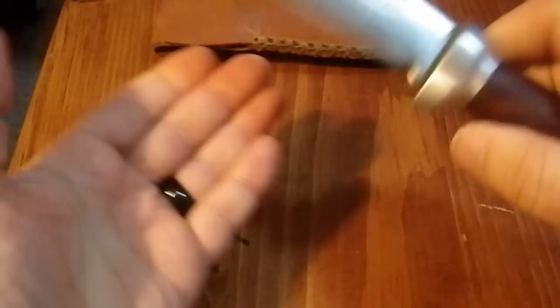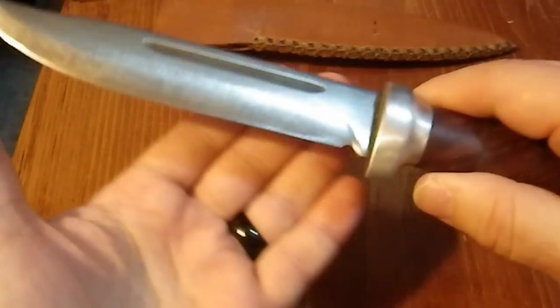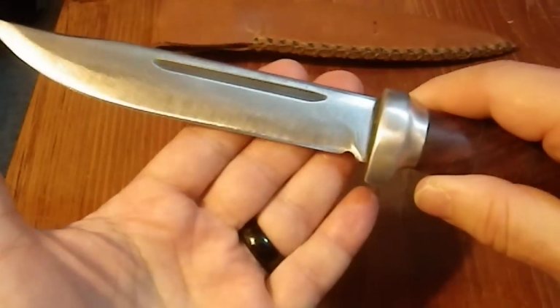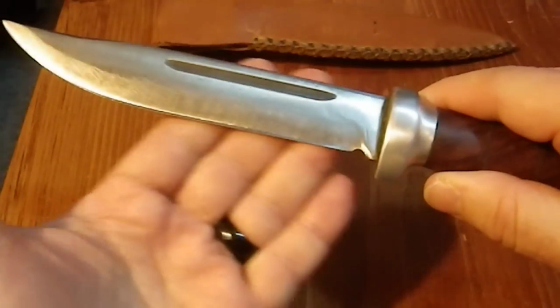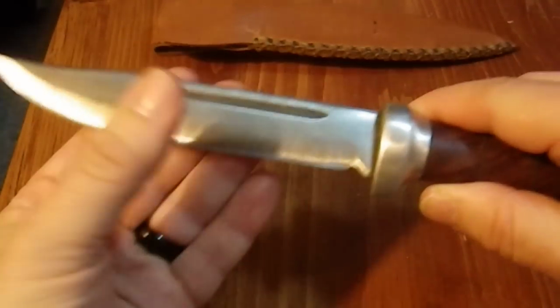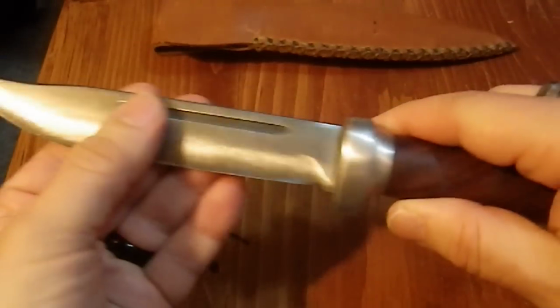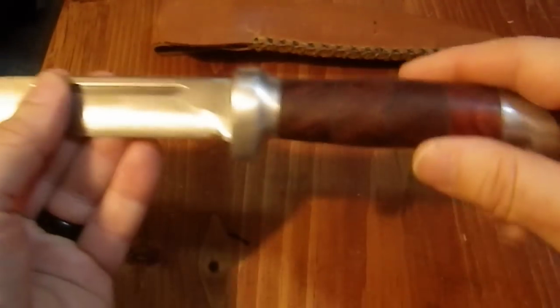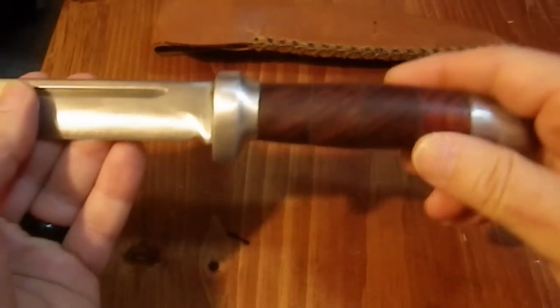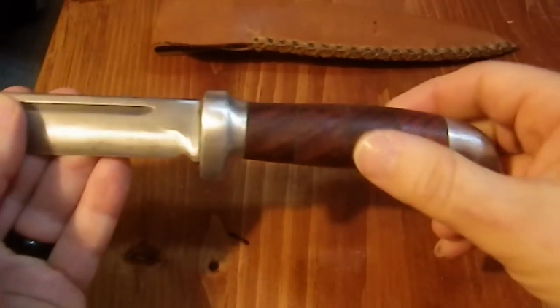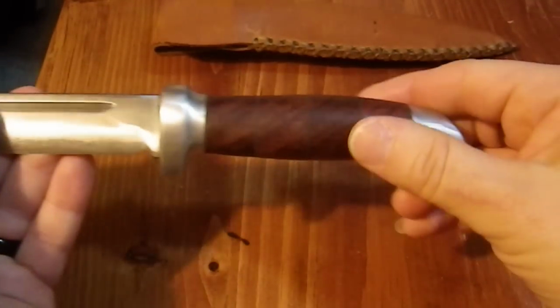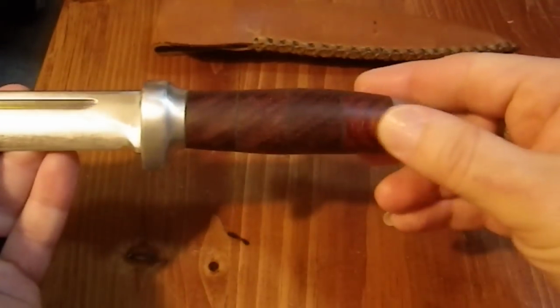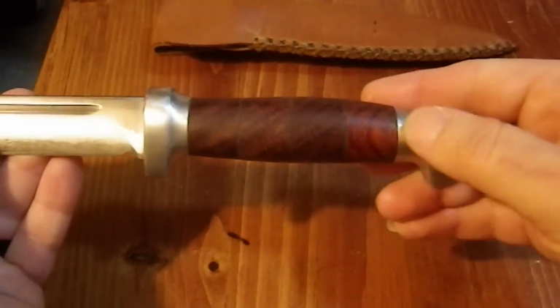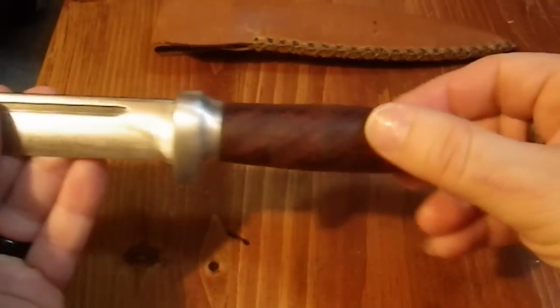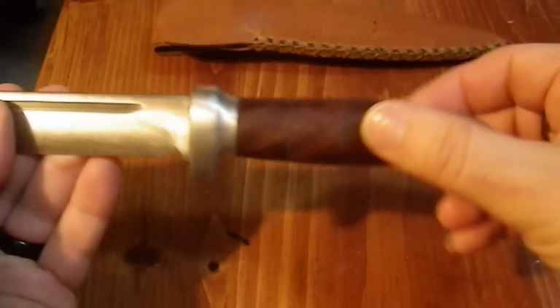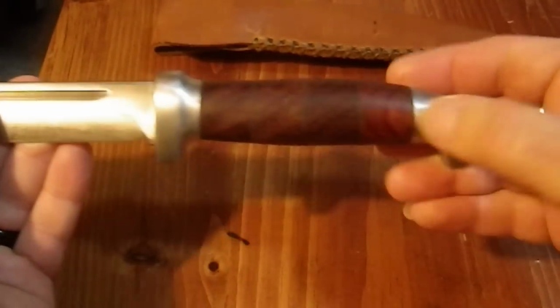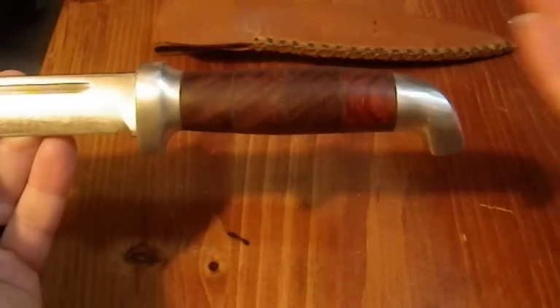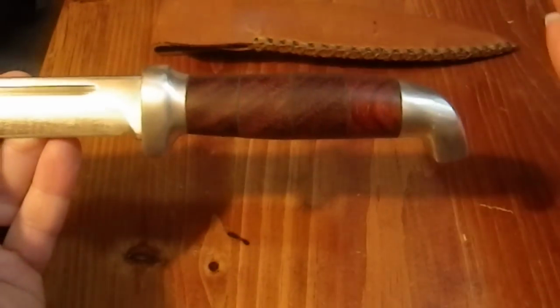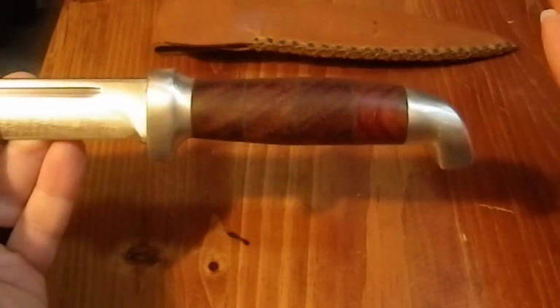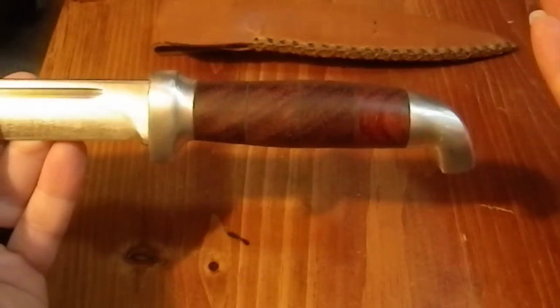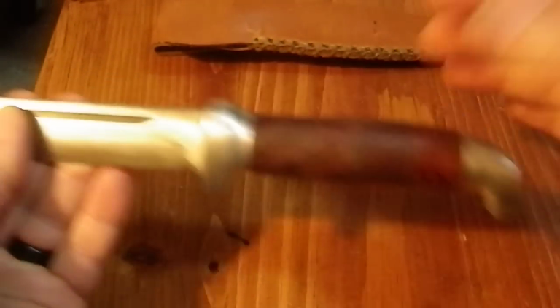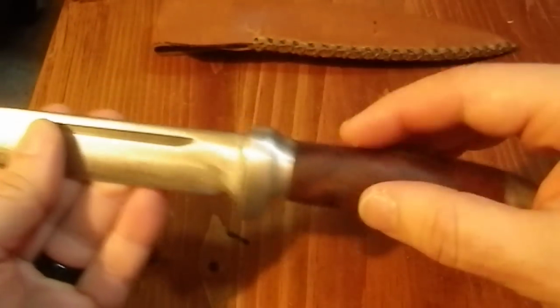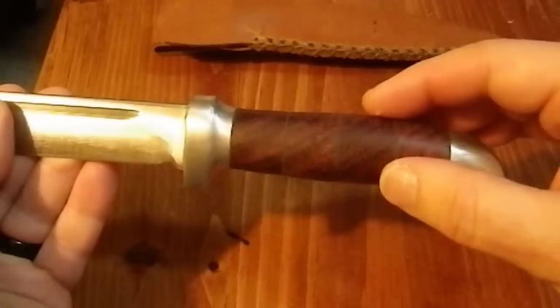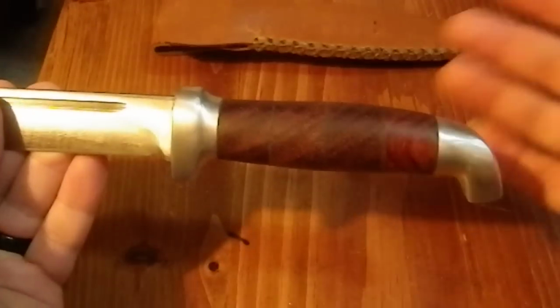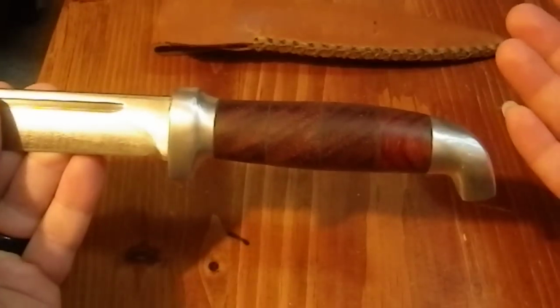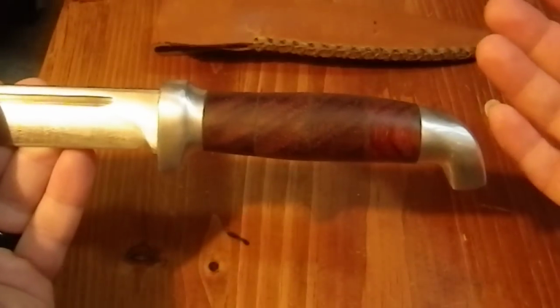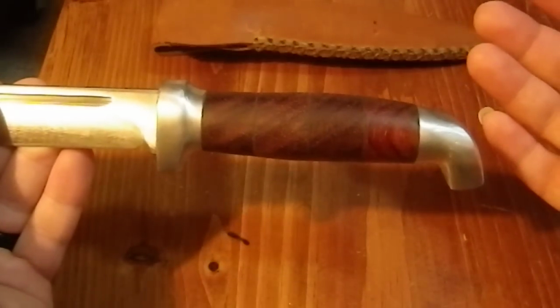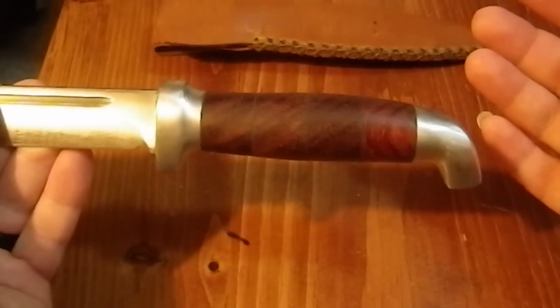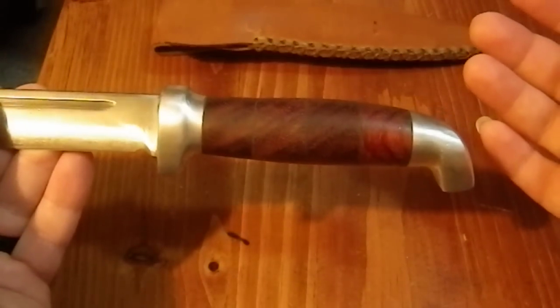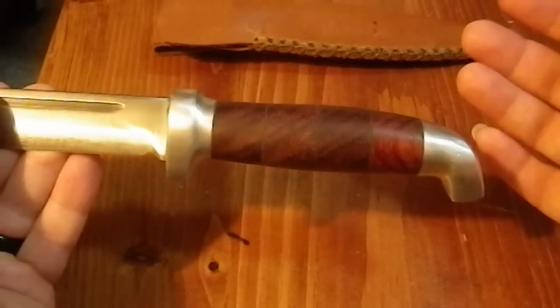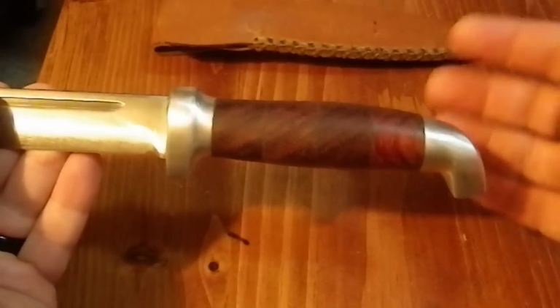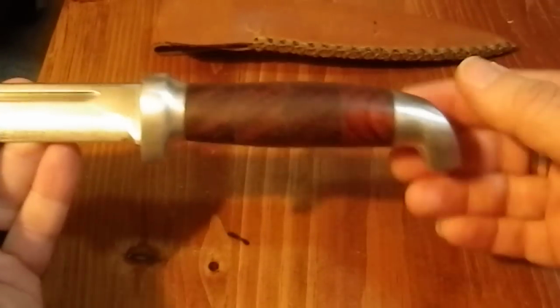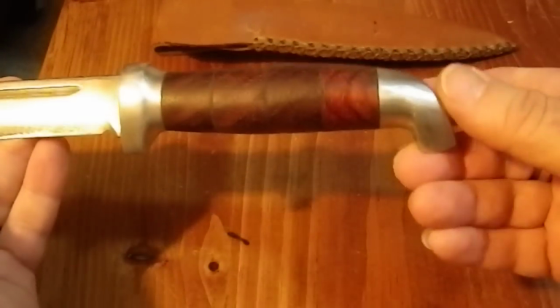So I took it to a buddy of mine because the handle was falling off — there was actually almost nothing left of the handle. It was in horrible shape.